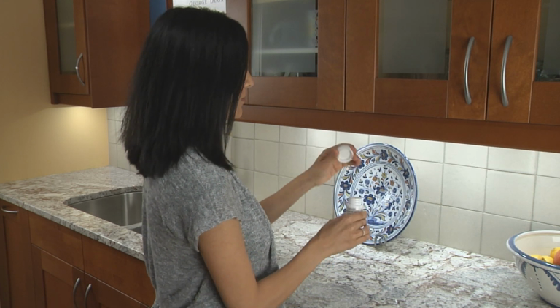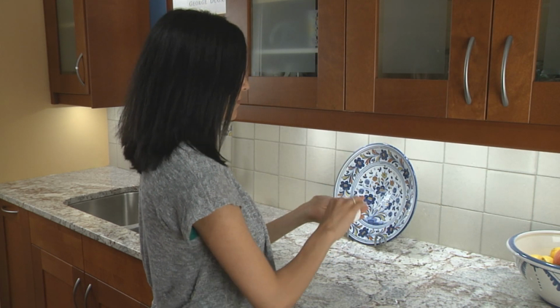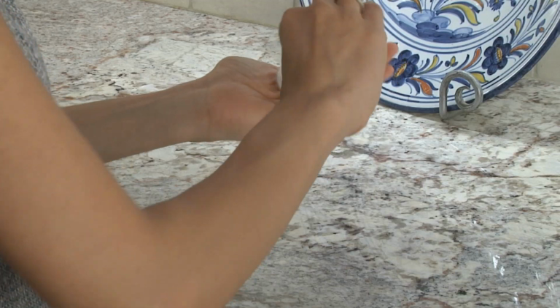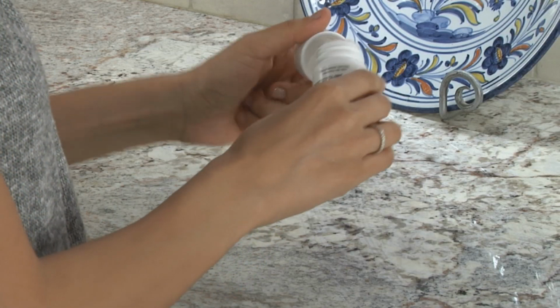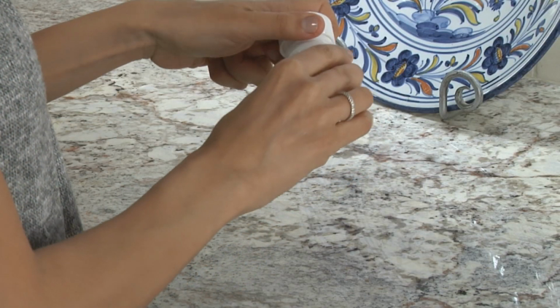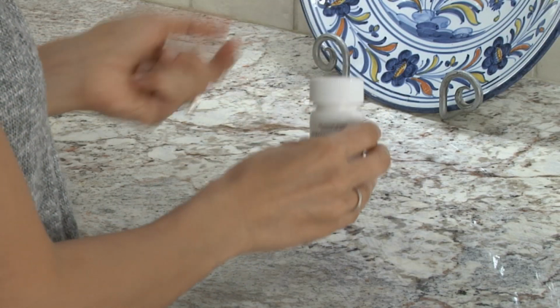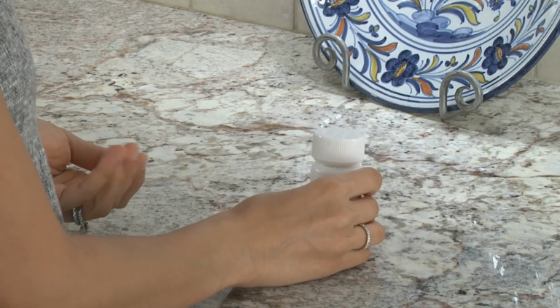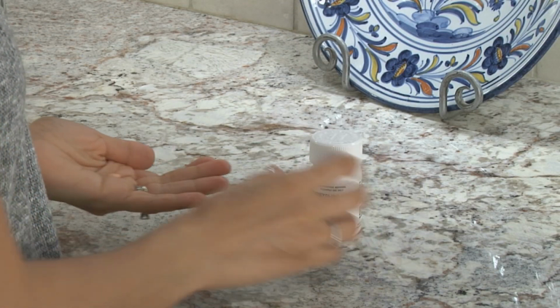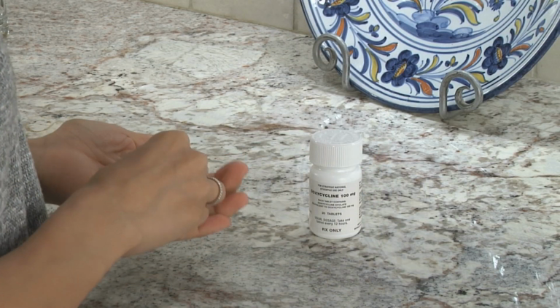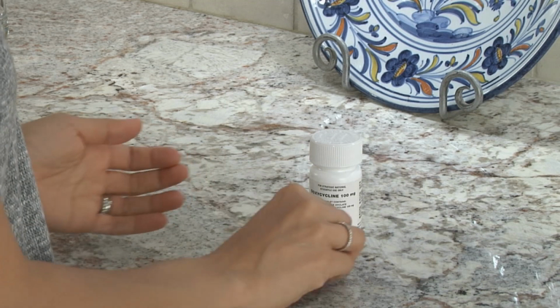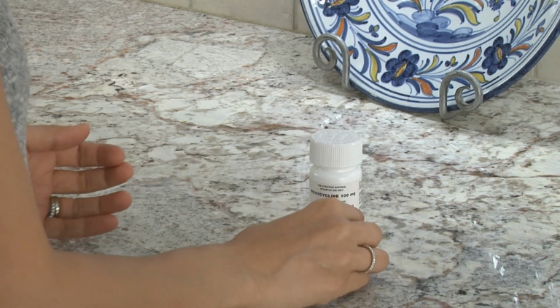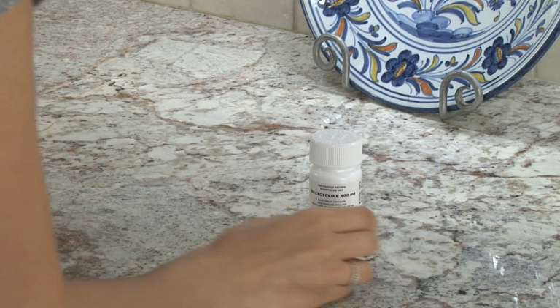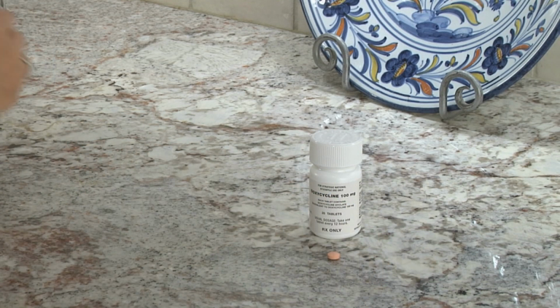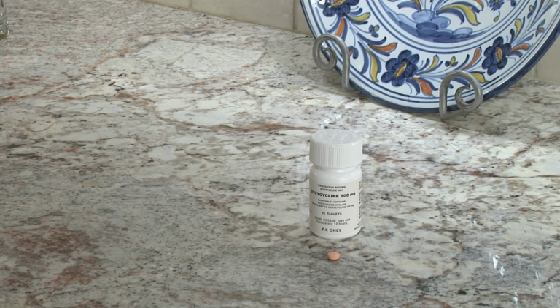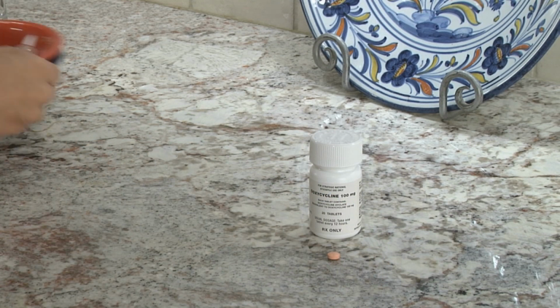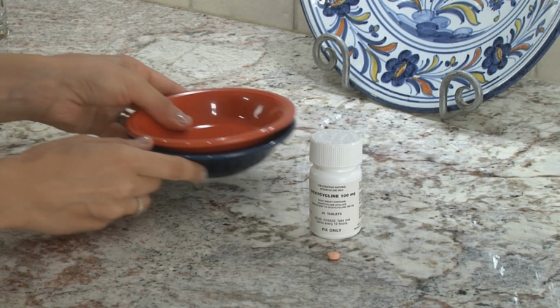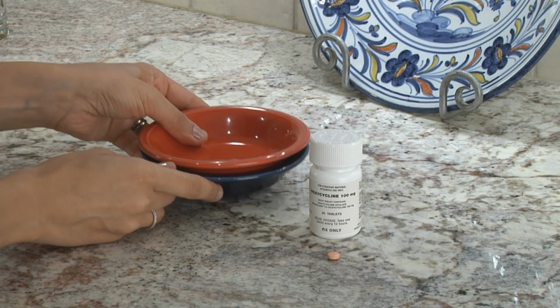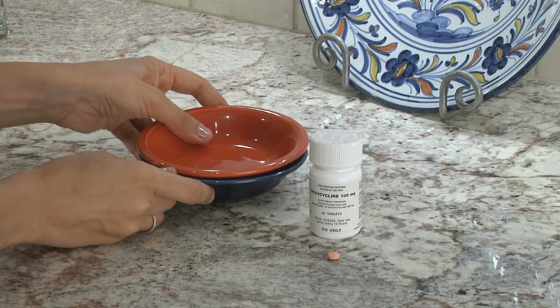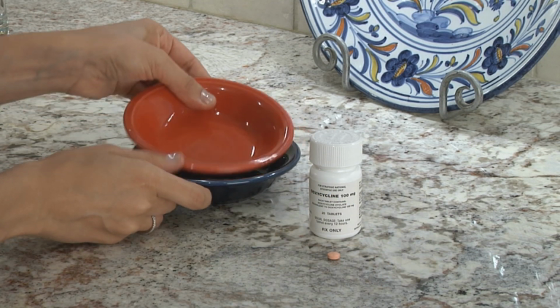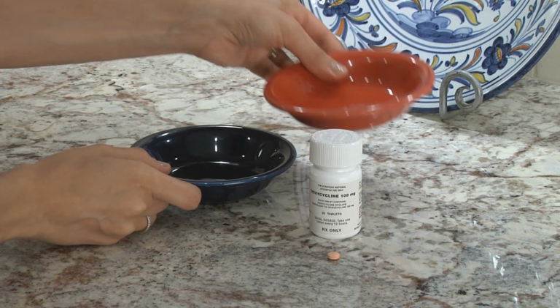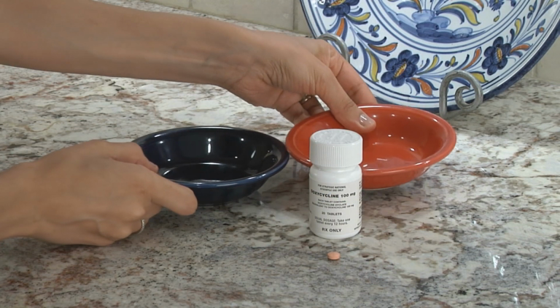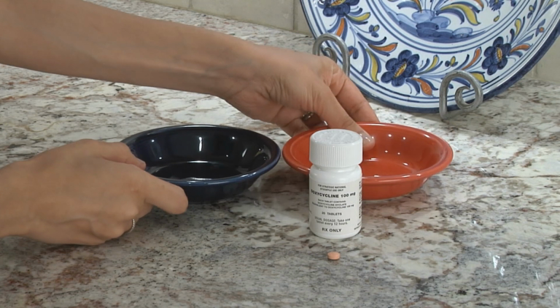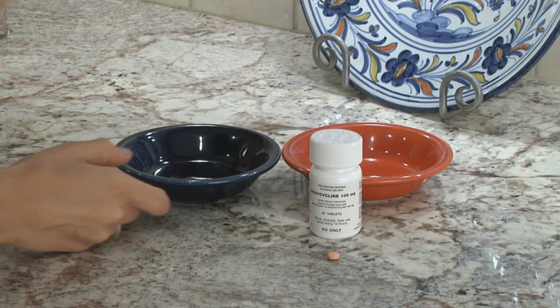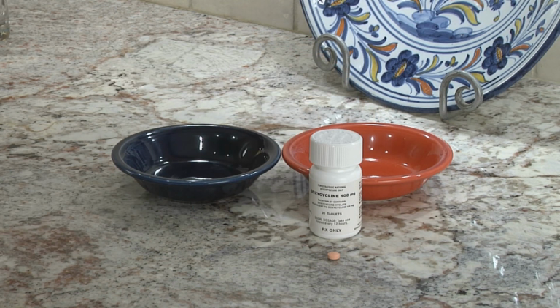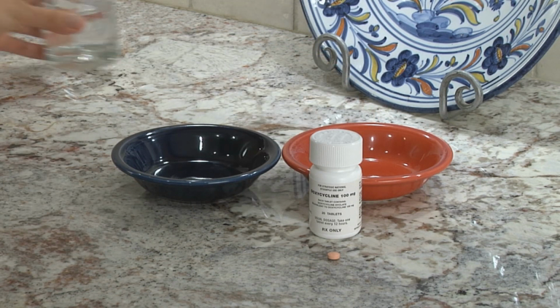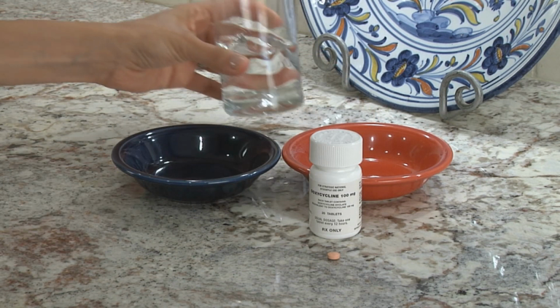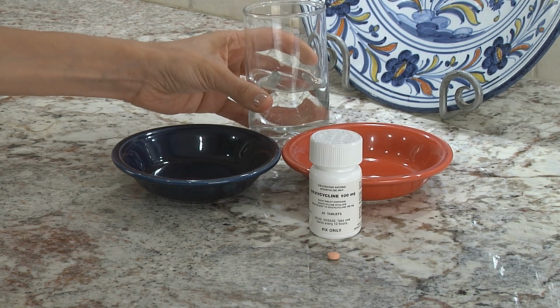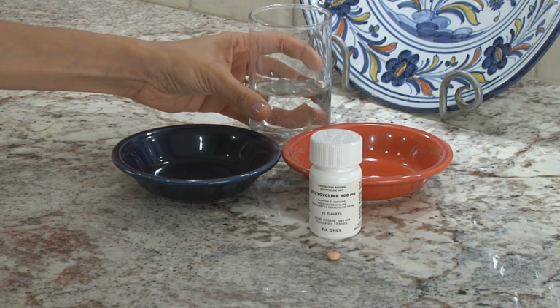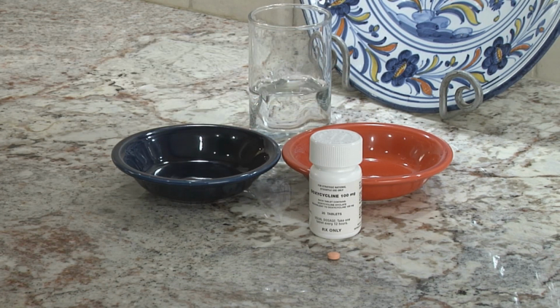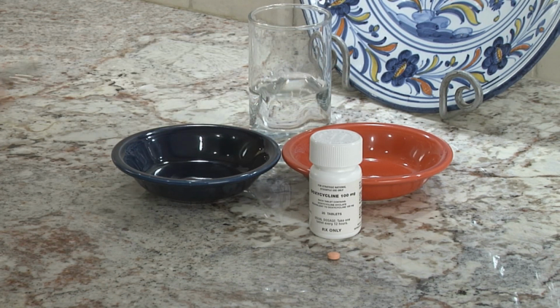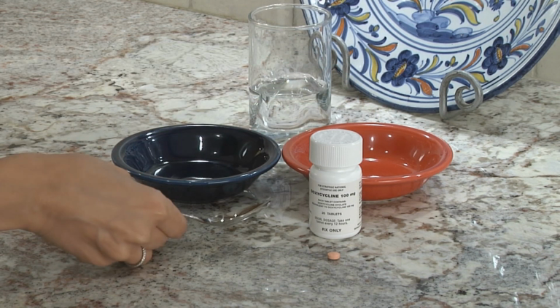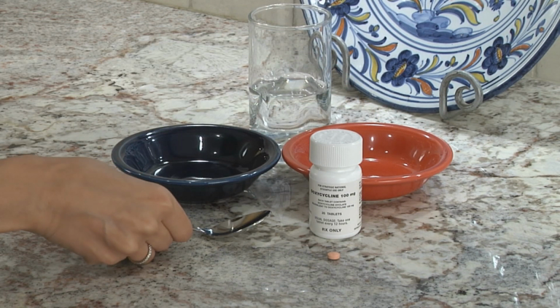Each time you prepare the medicine, you will need one doxycycline tablet, two small bowls, a small amount of drinking water, and a metal teaspoon for measuring and crushing.